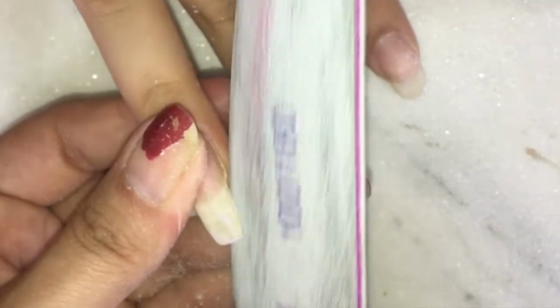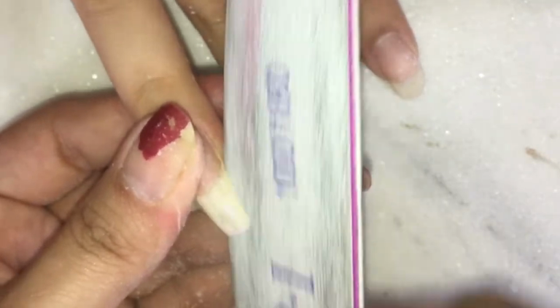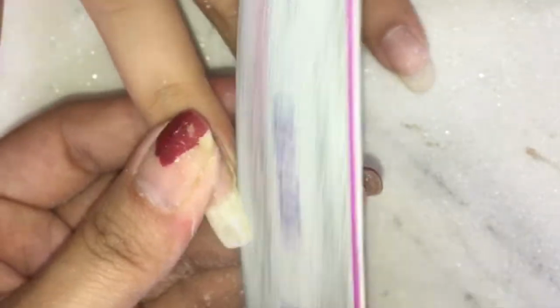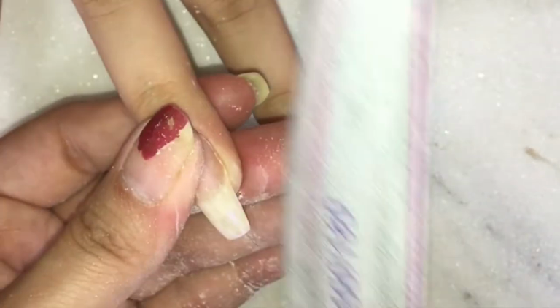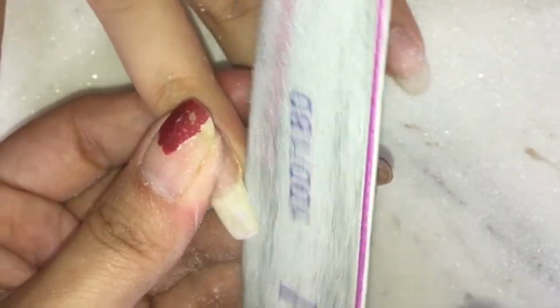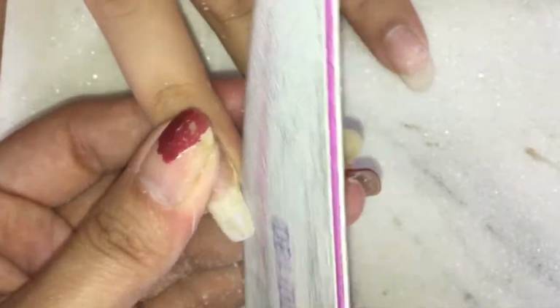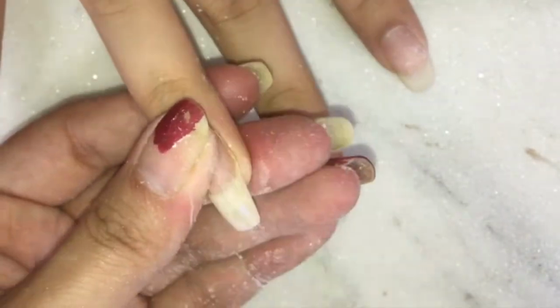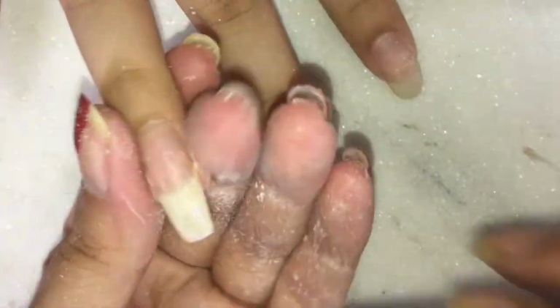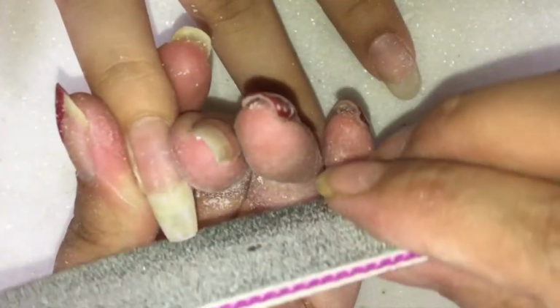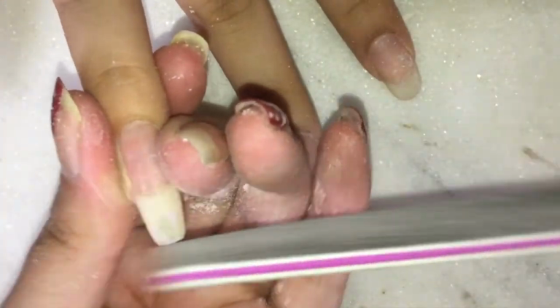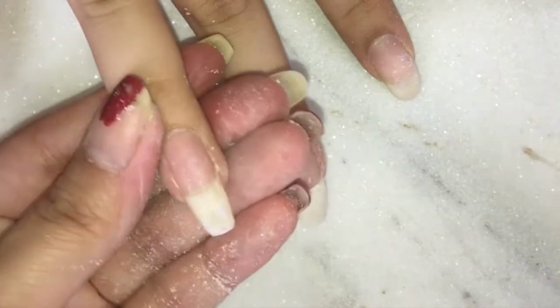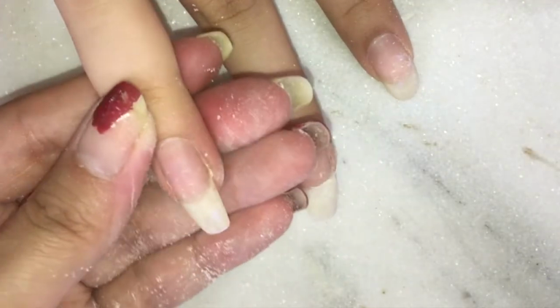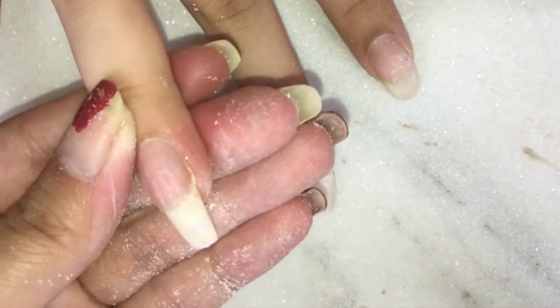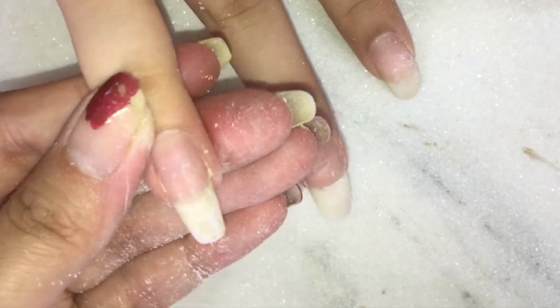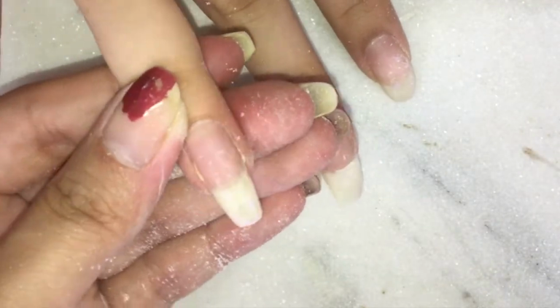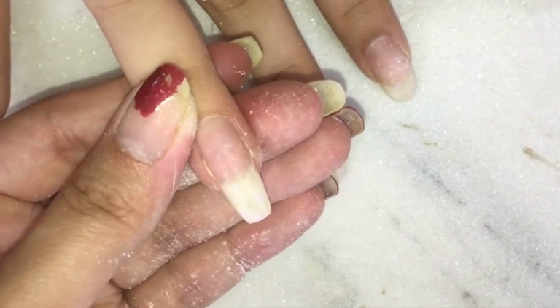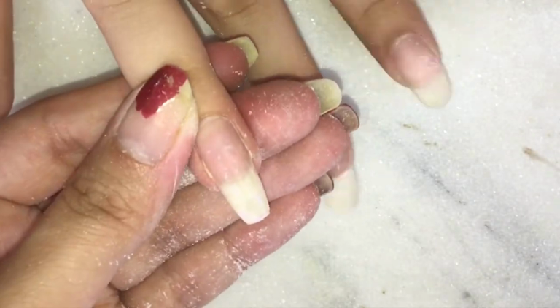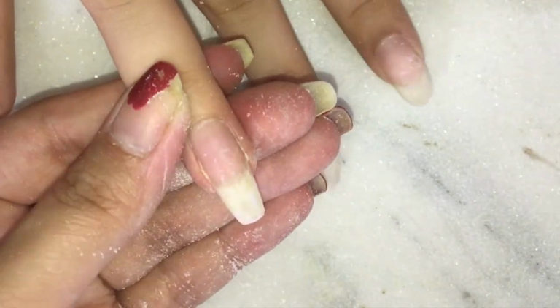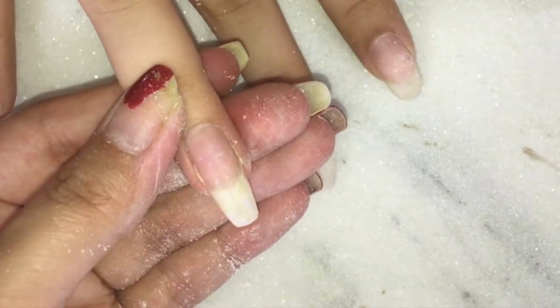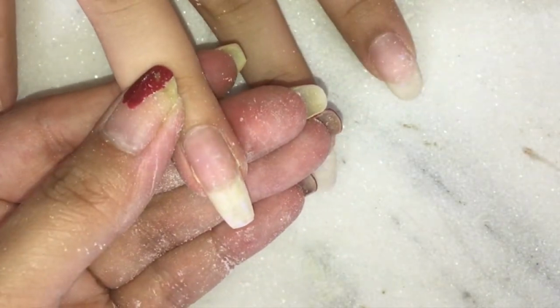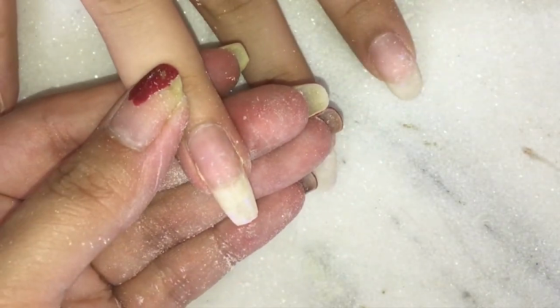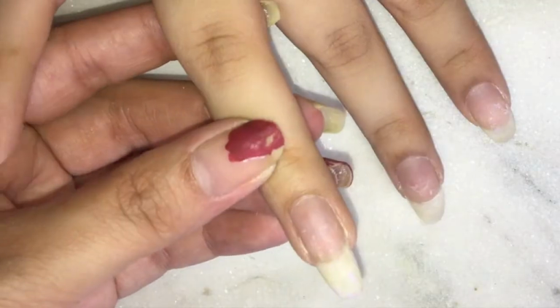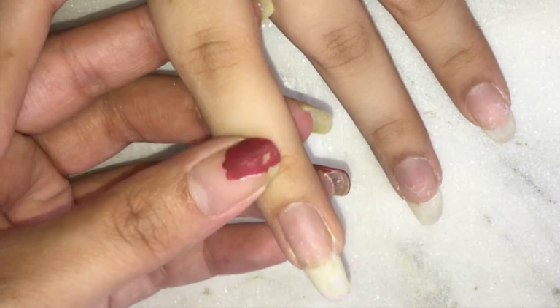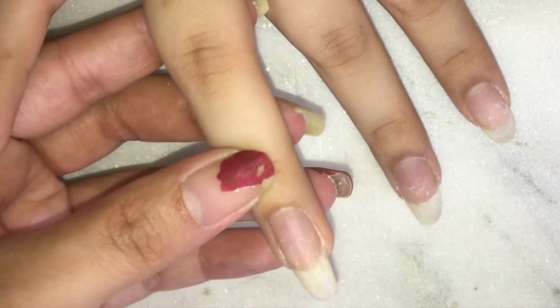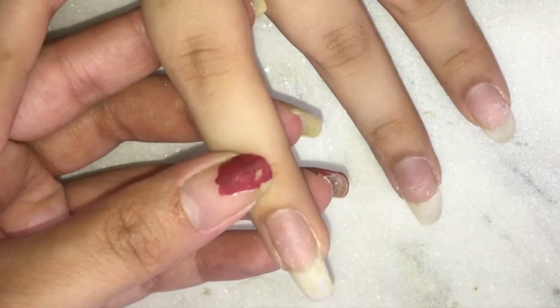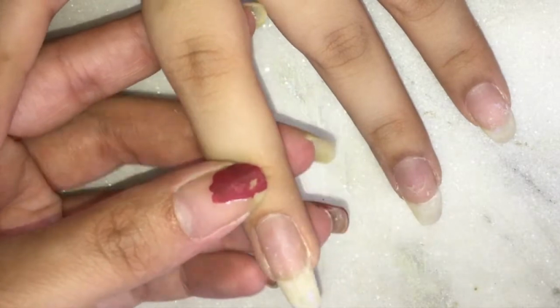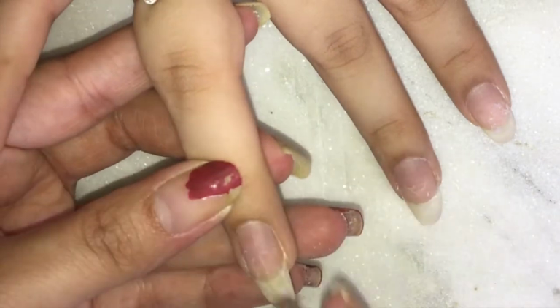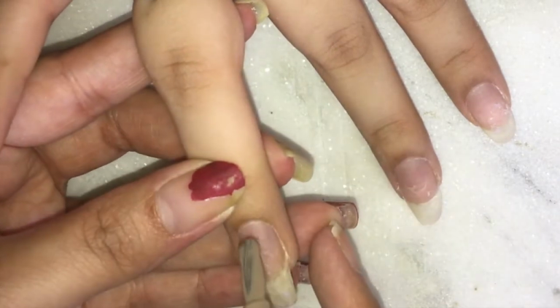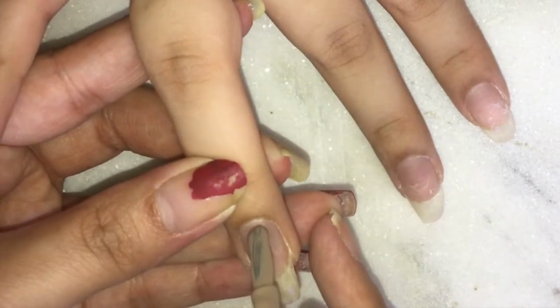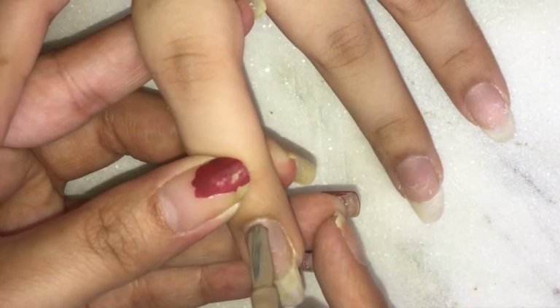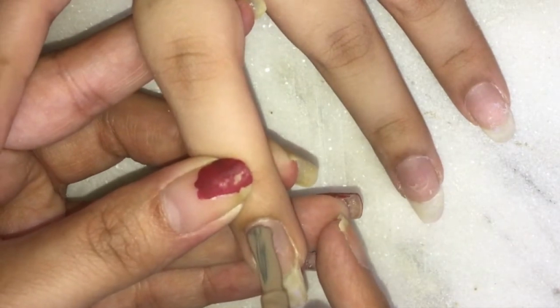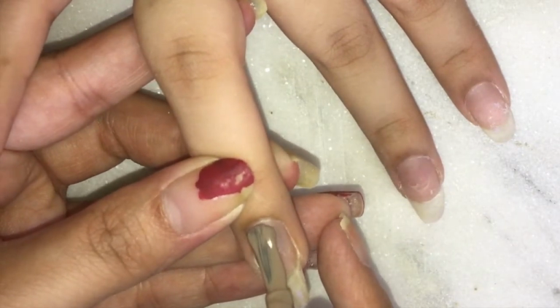The nails are not very strong, so a tip I would give you is to hold the finger firmly from the nail bed and then file them. Once that is done, I will be applying a nude nail paint as the base.